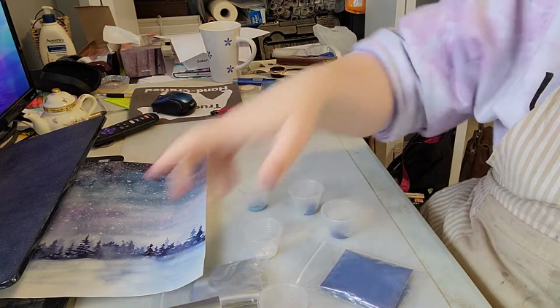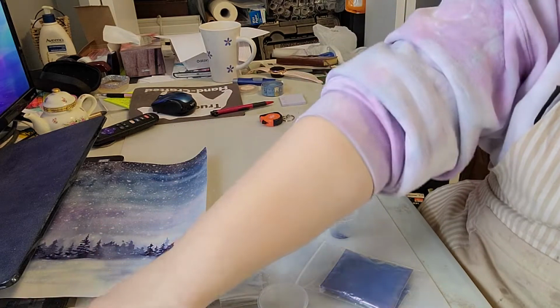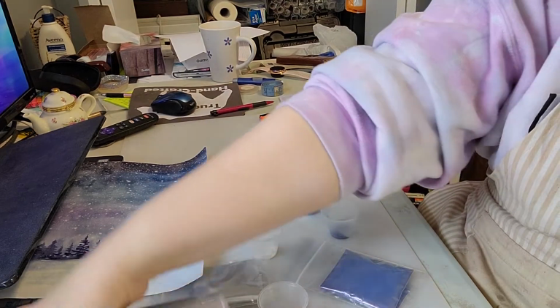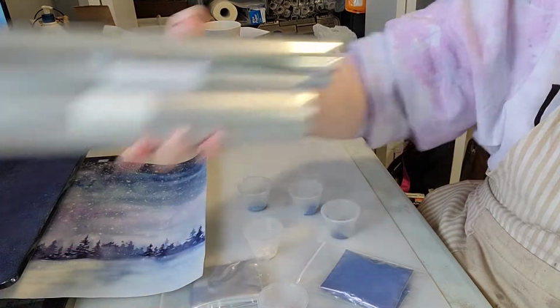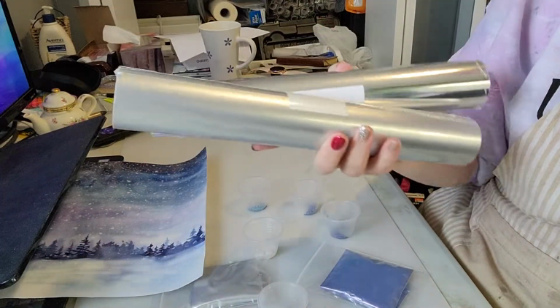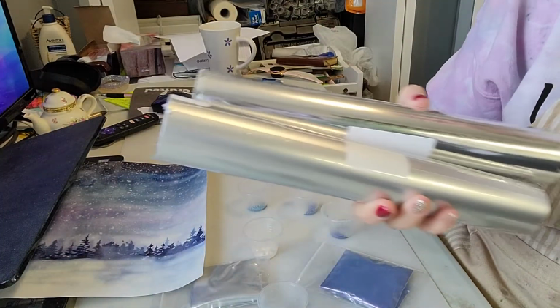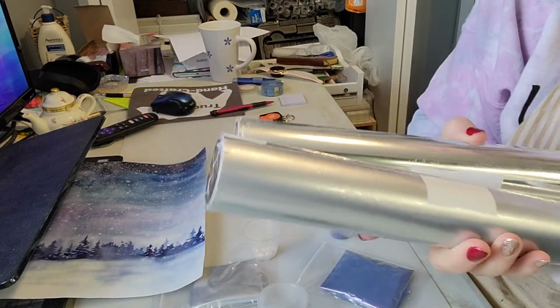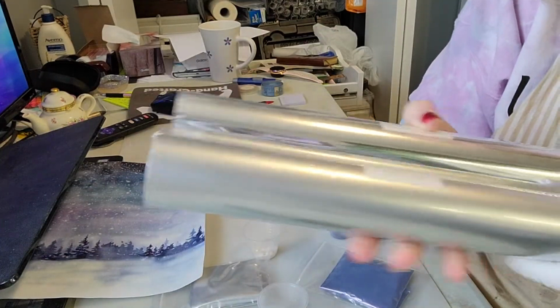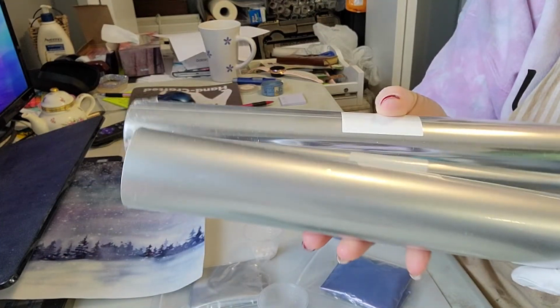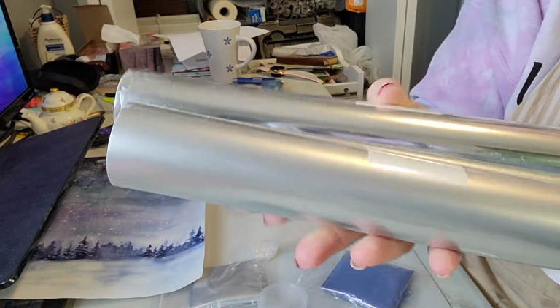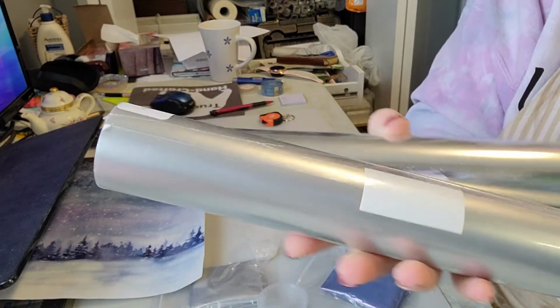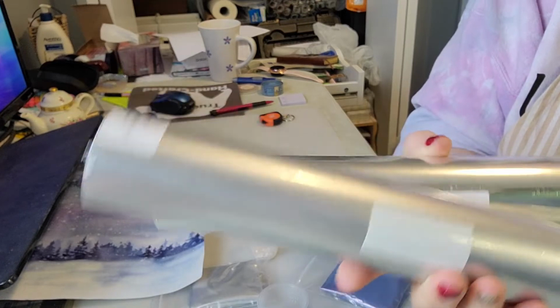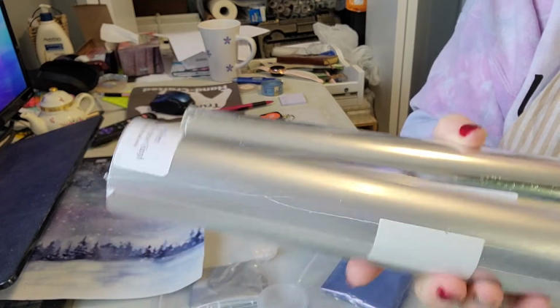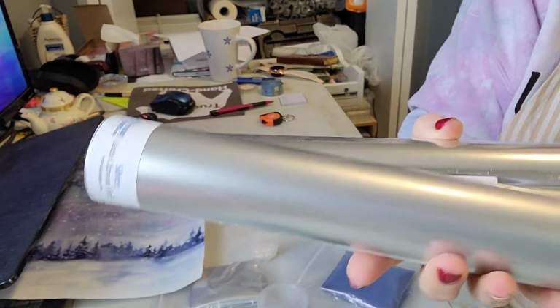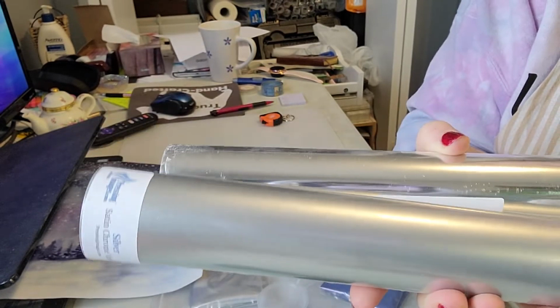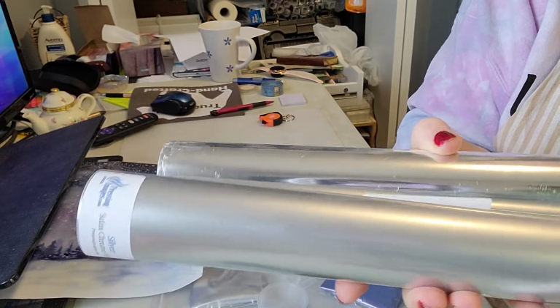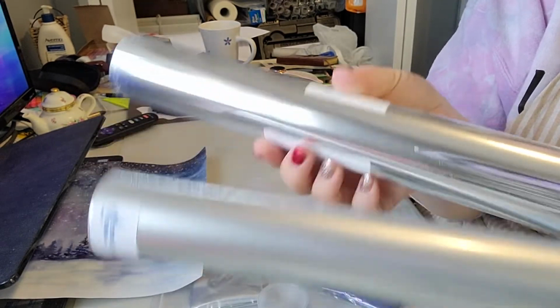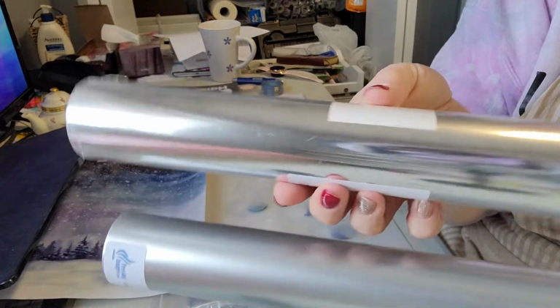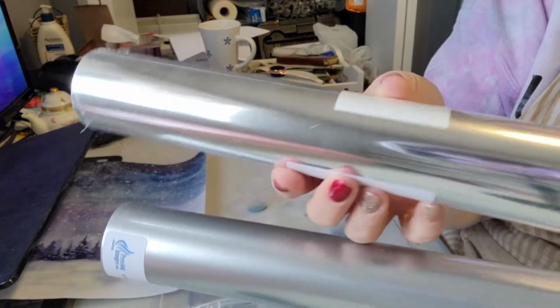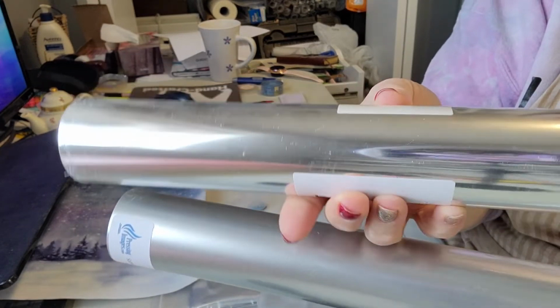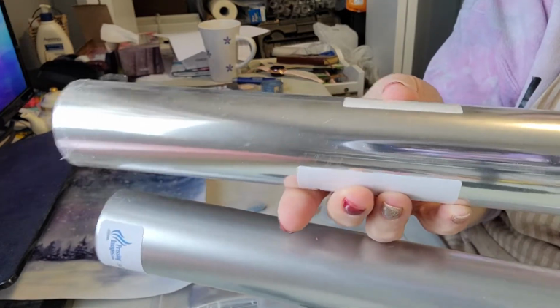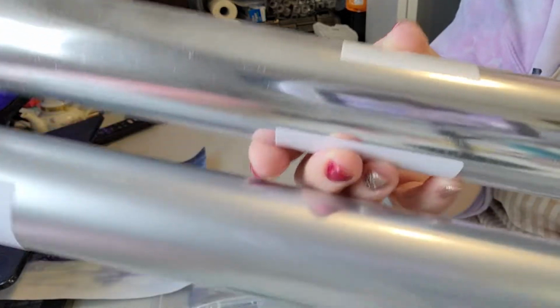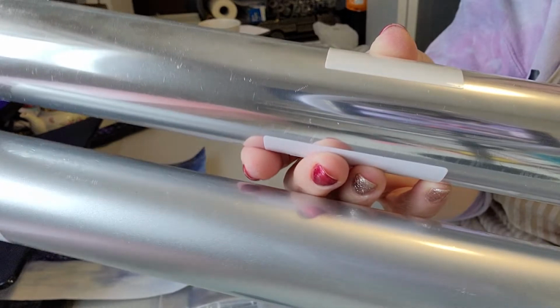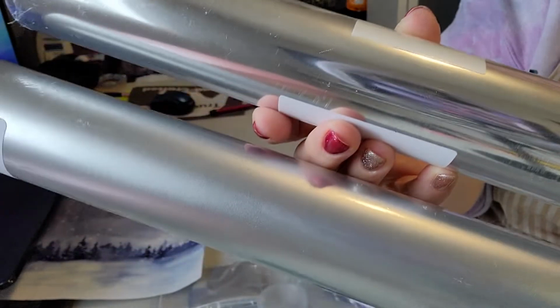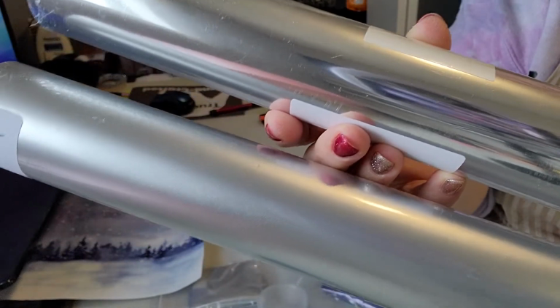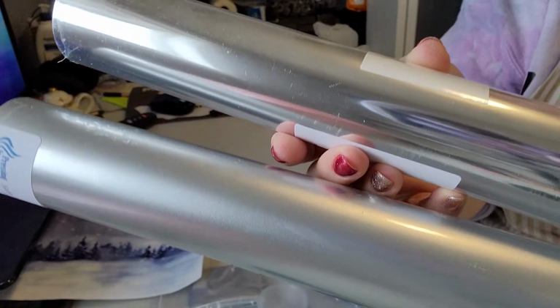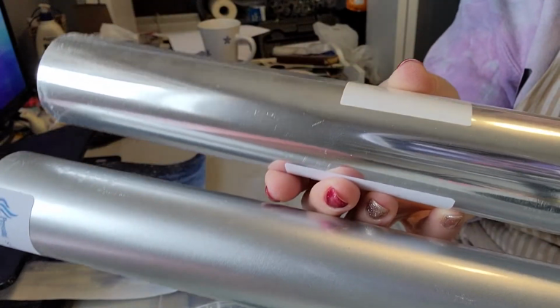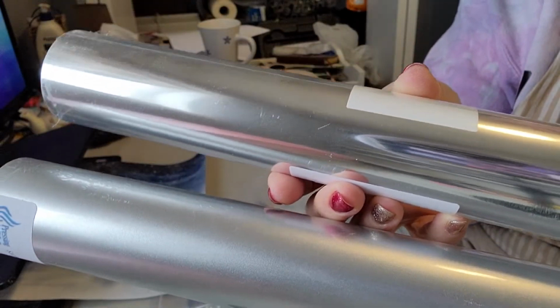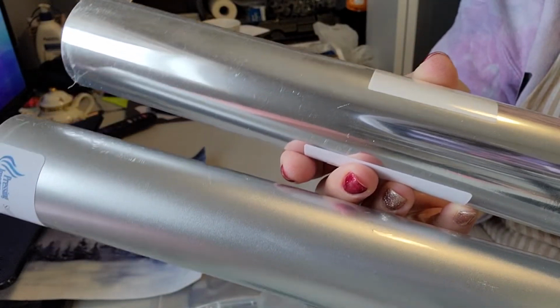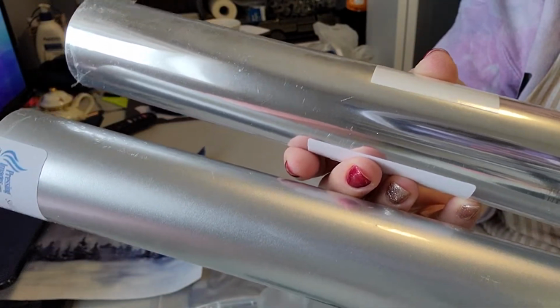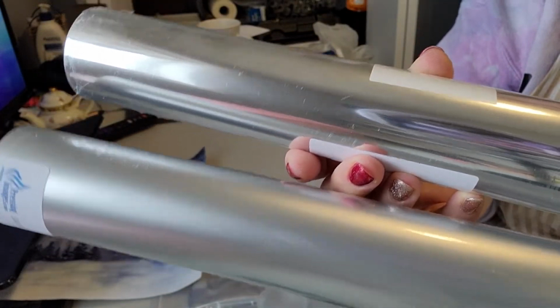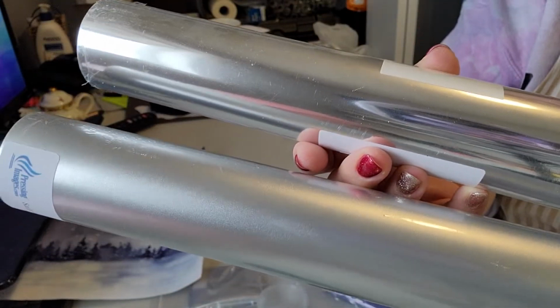Robin also has two silver chromes - one's a satin finish and one's a shiny finish. You can tell by the reflection which is which.